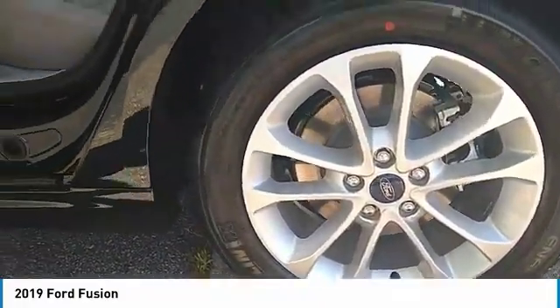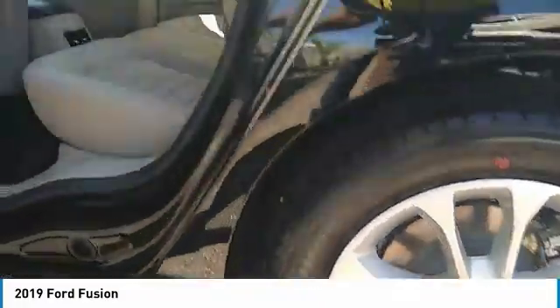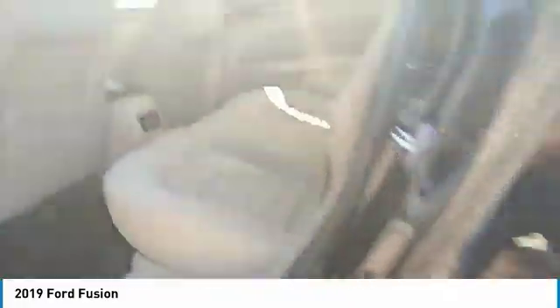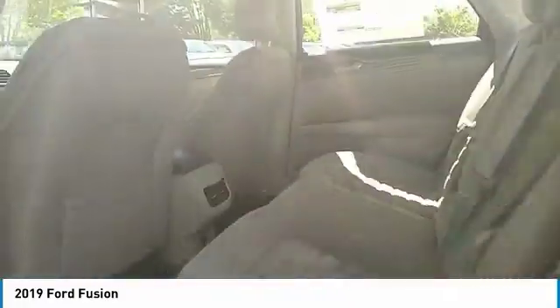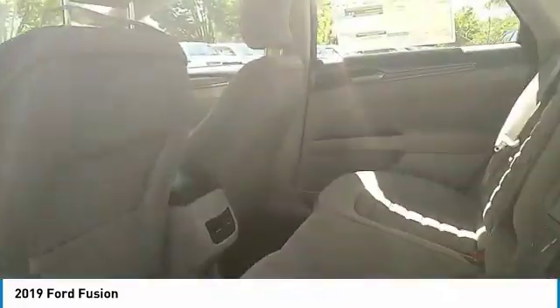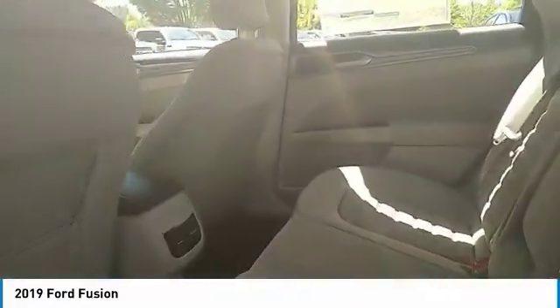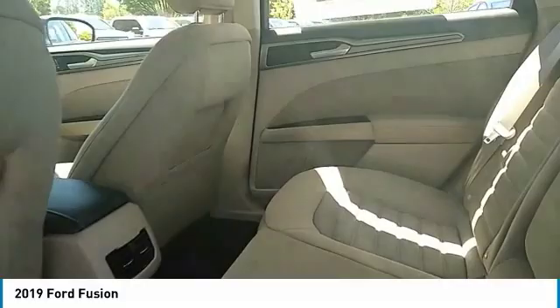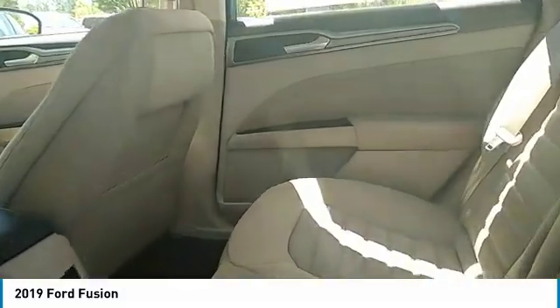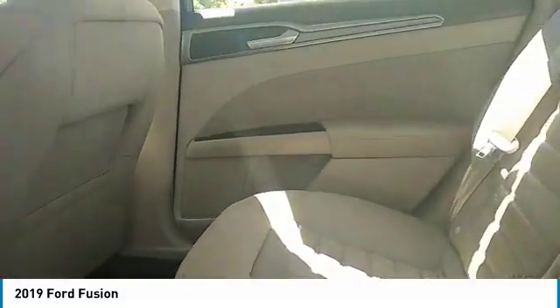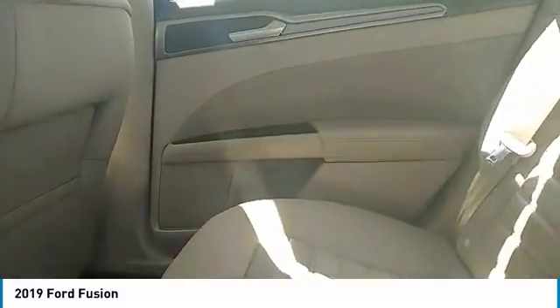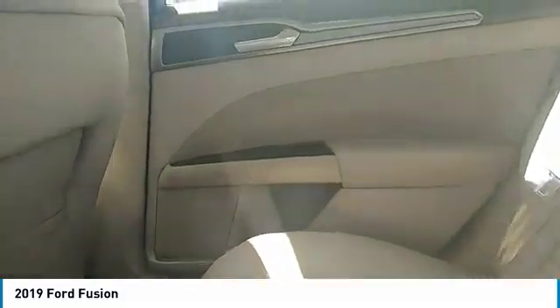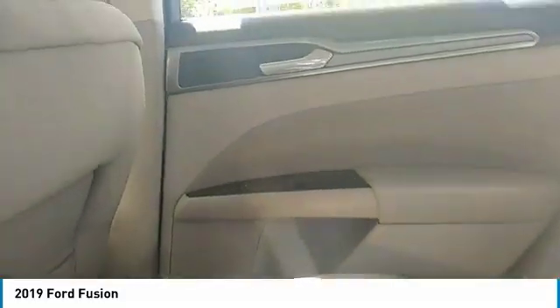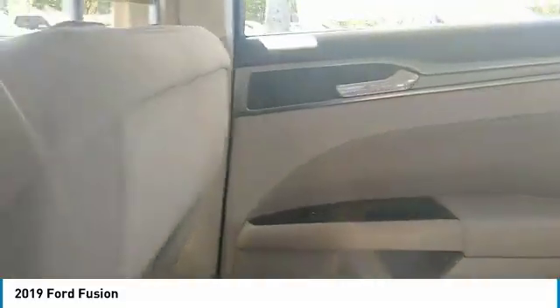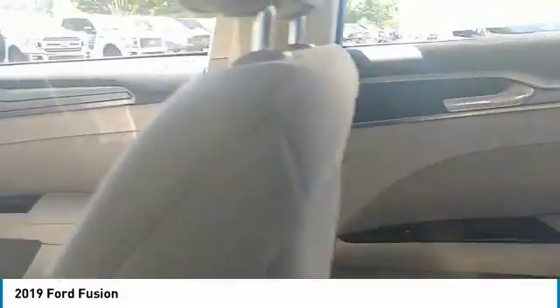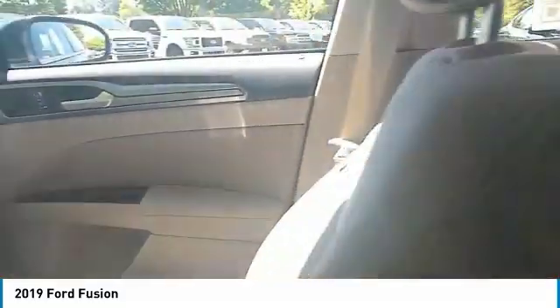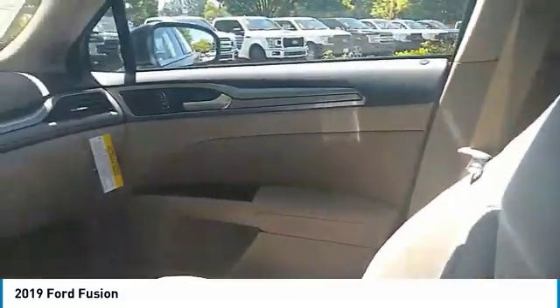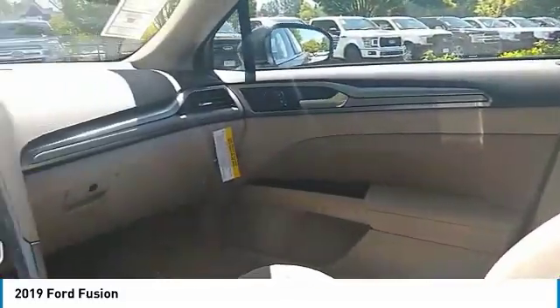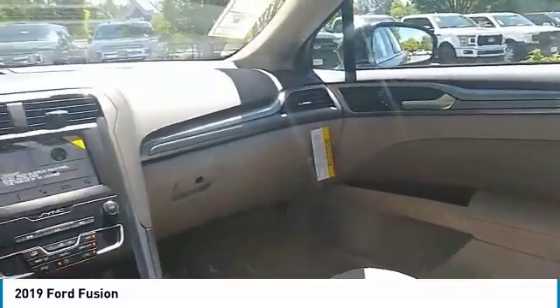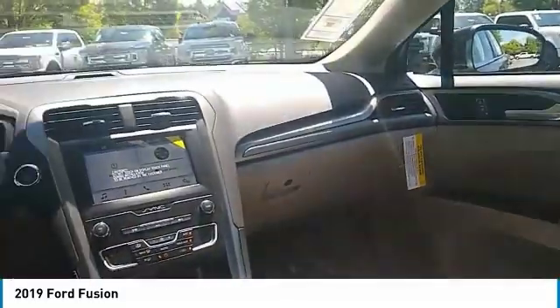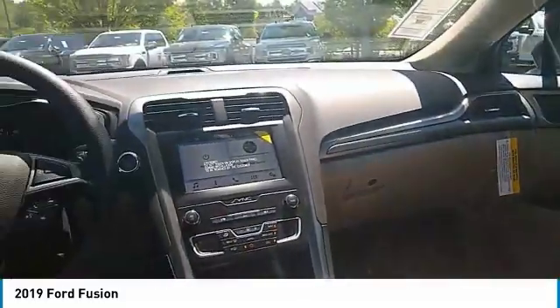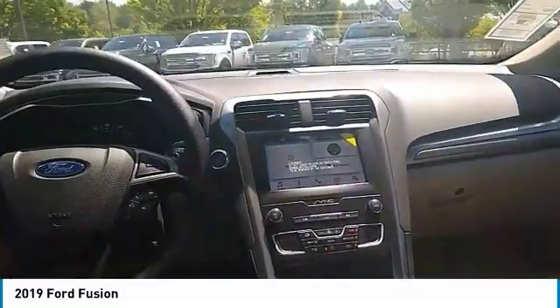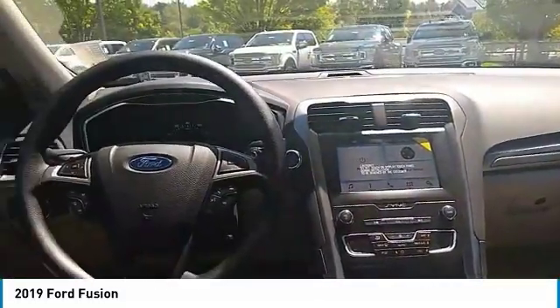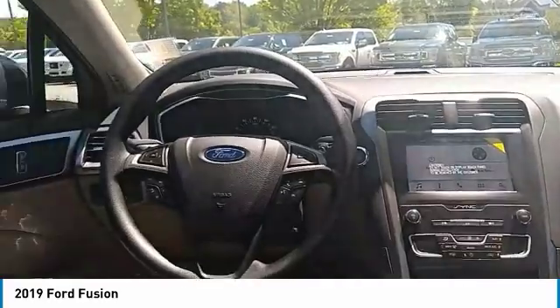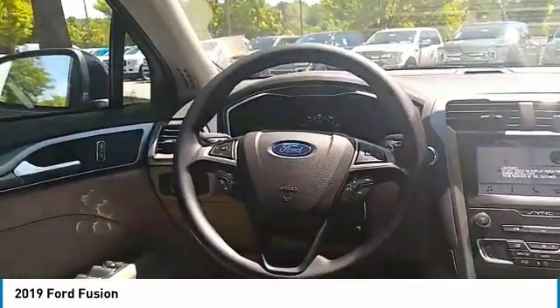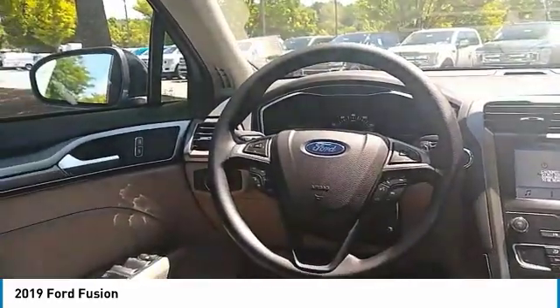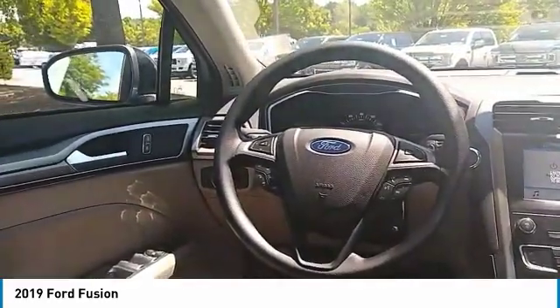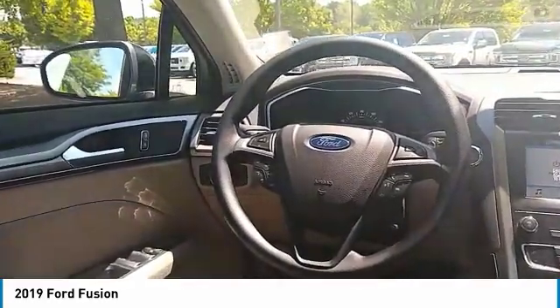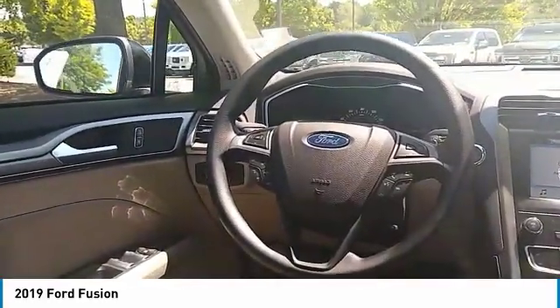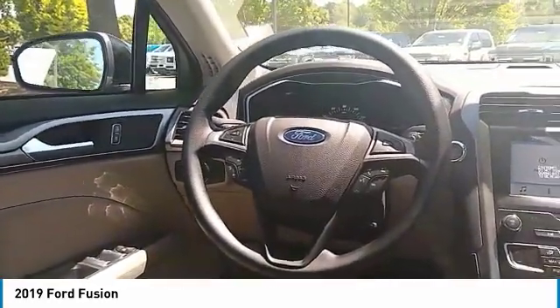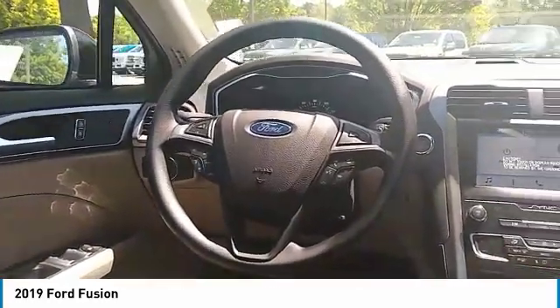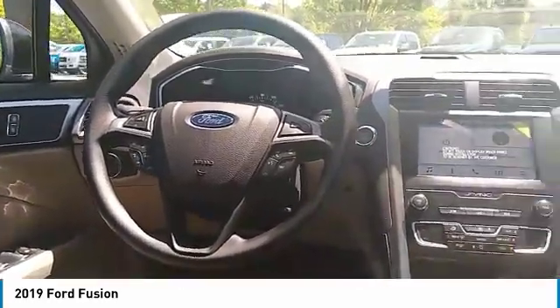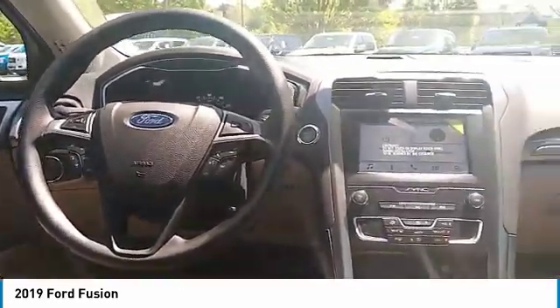Power steering, floor mats, aluminum wheels, cruise control, rear defrost. This beauty is sure to make you the talk of the neighborhood, so call or drop in for a test drive today.